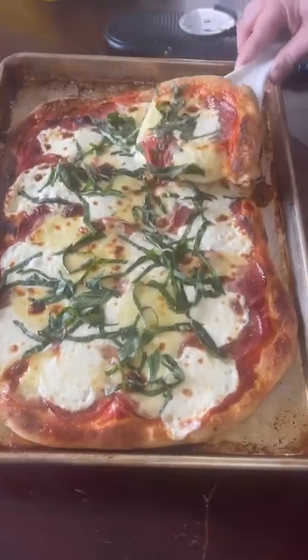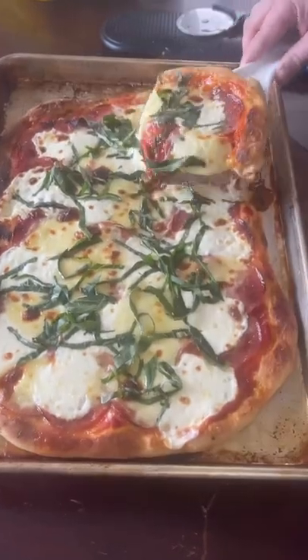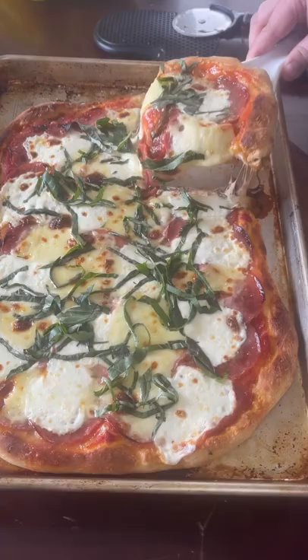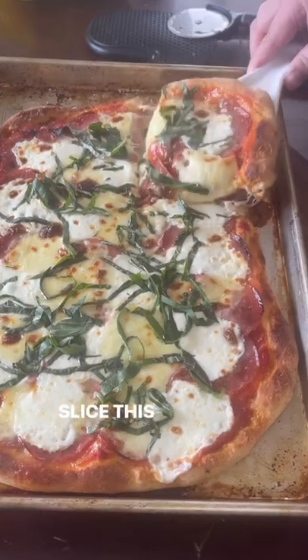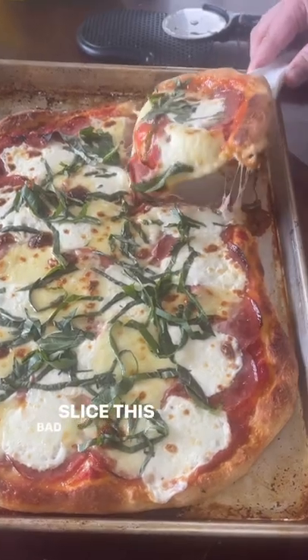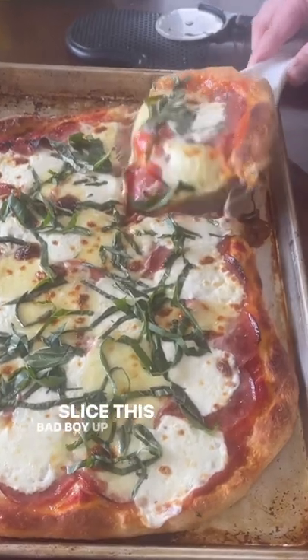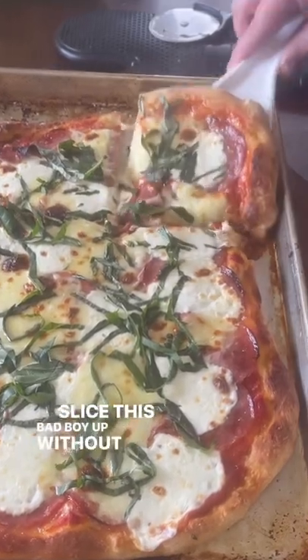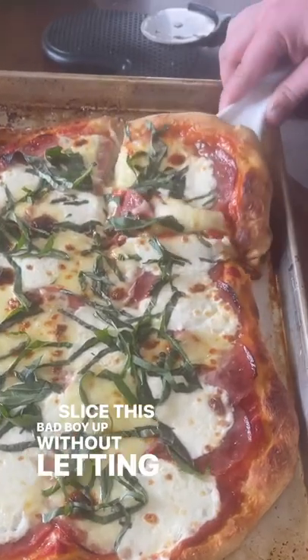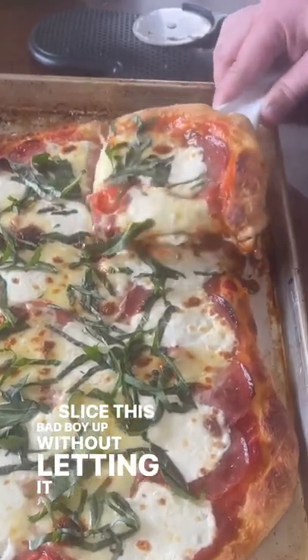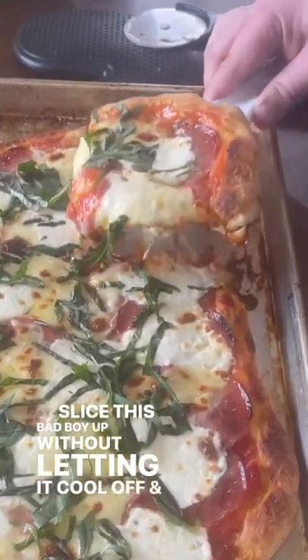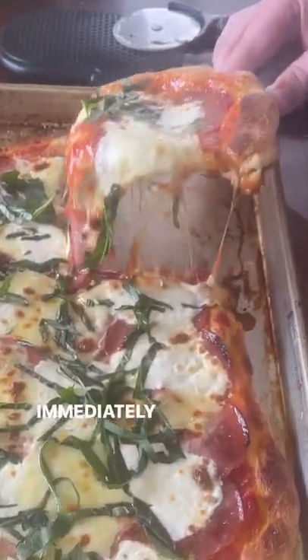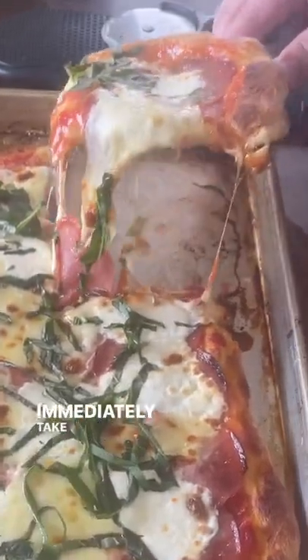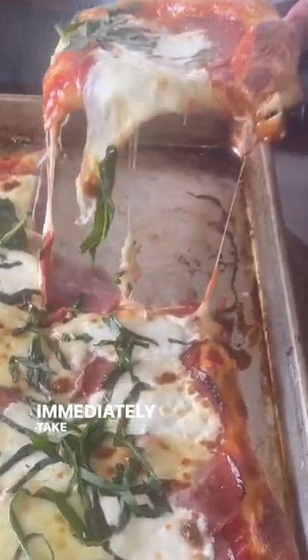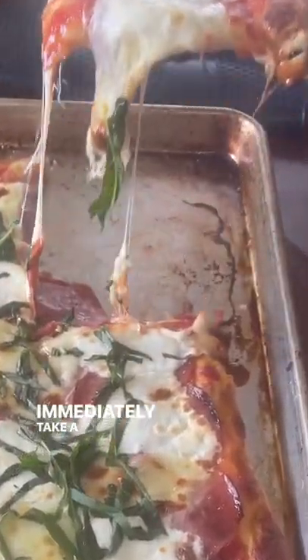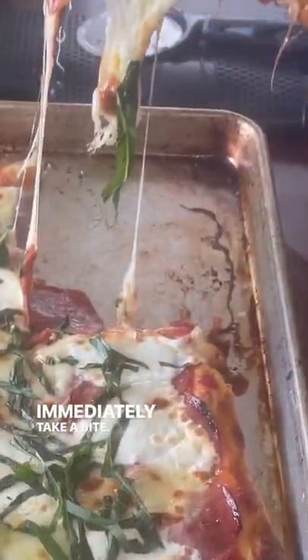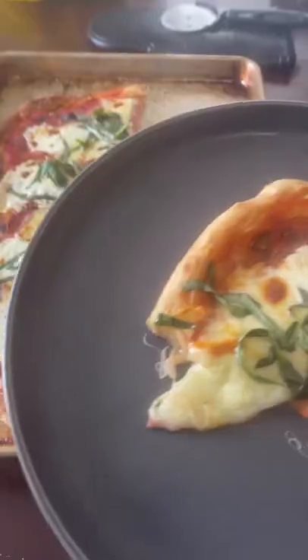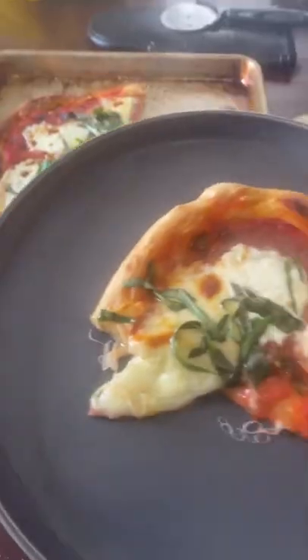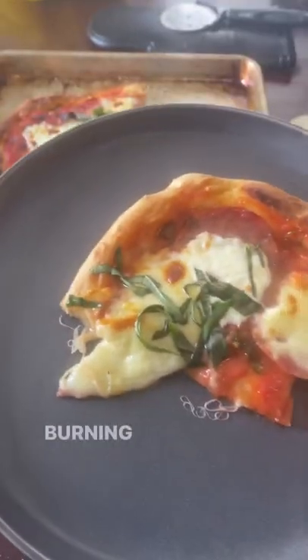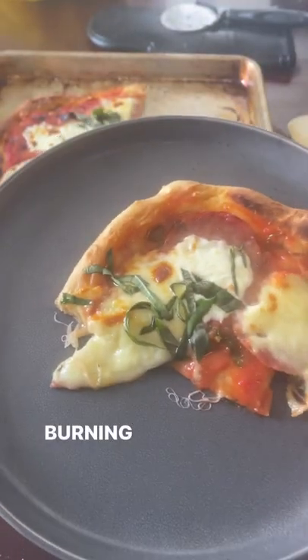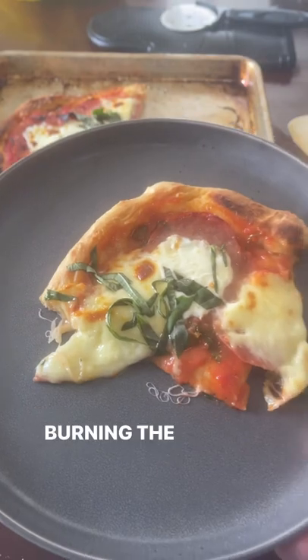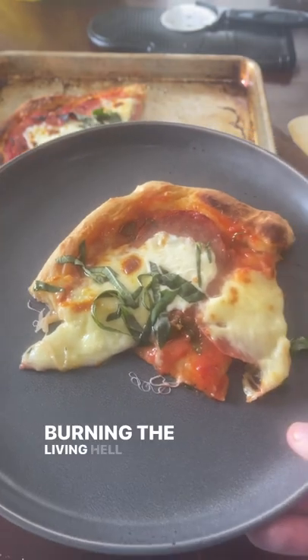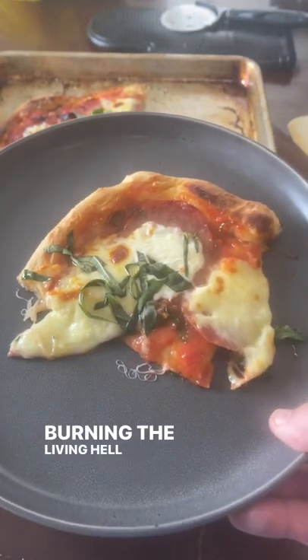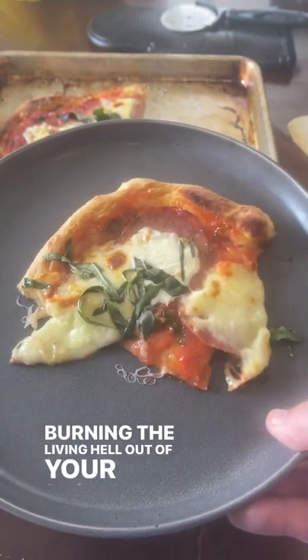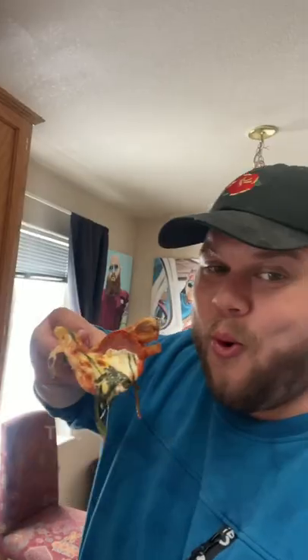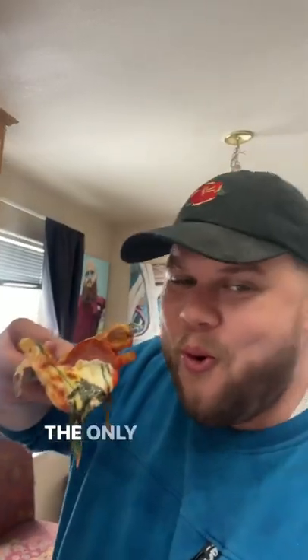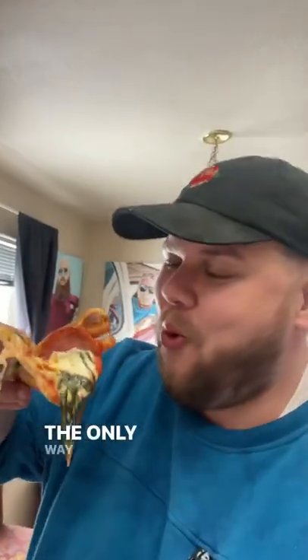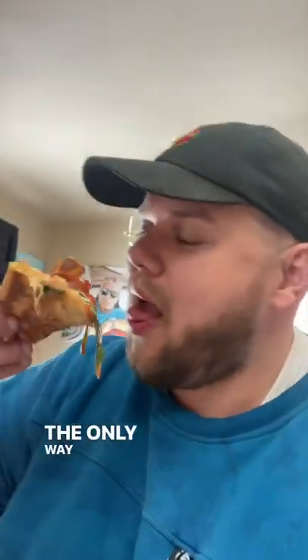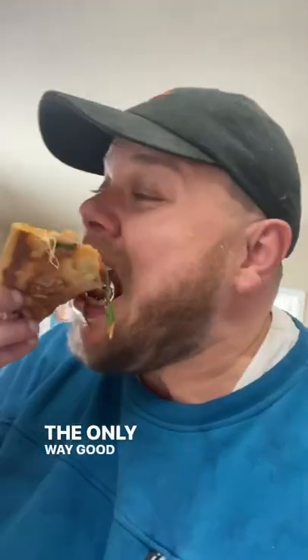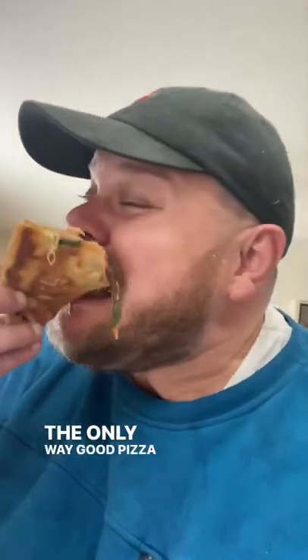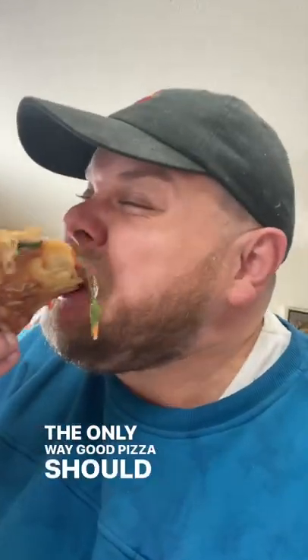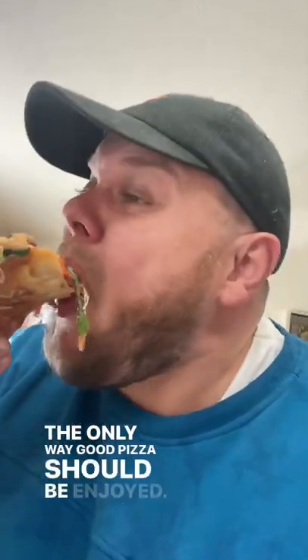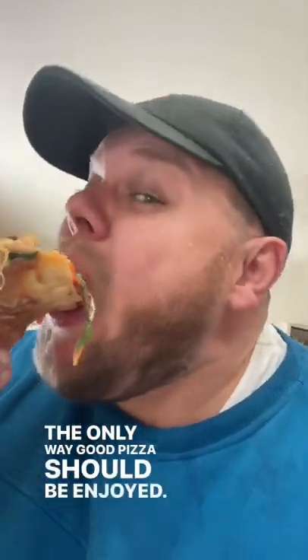All that's left to do is slice this bad boy up without letting it cool off — immediately taking a bite and burning the living hell out of your mouth. The only way good pizza should be enjoyed.